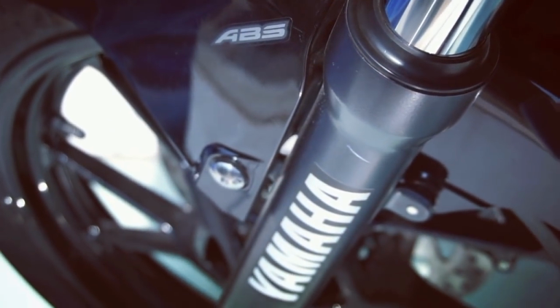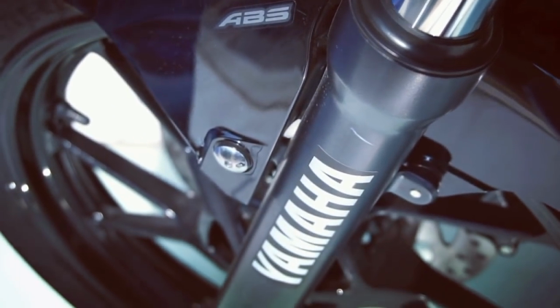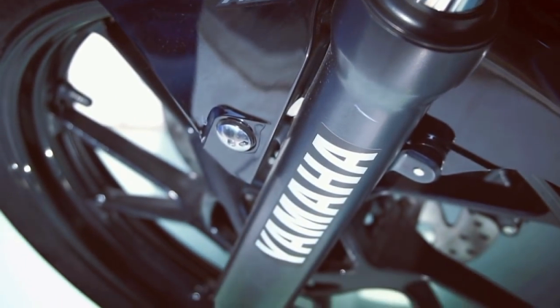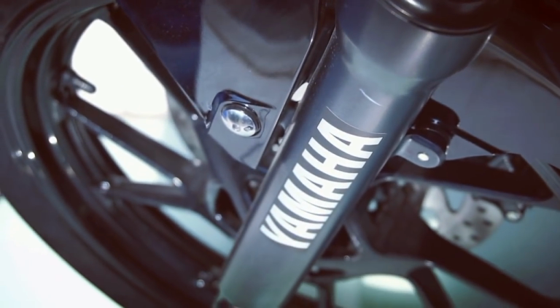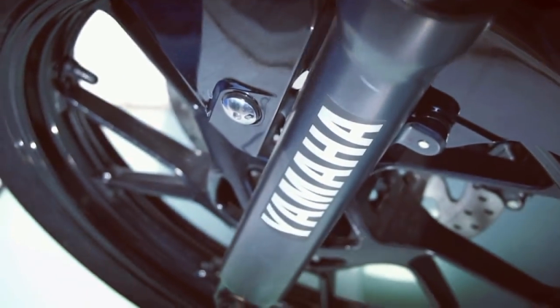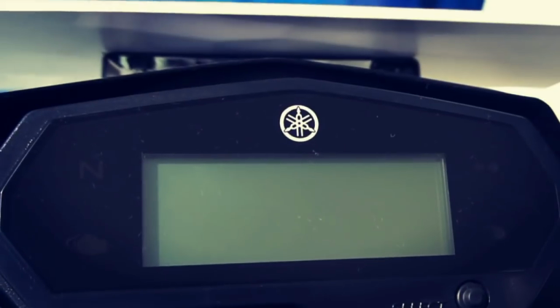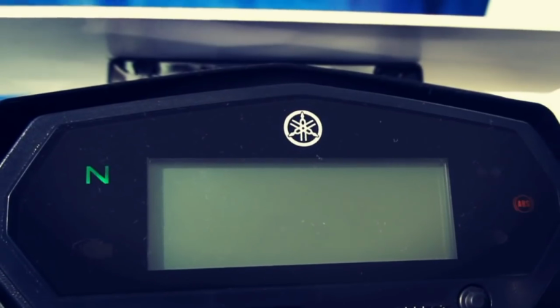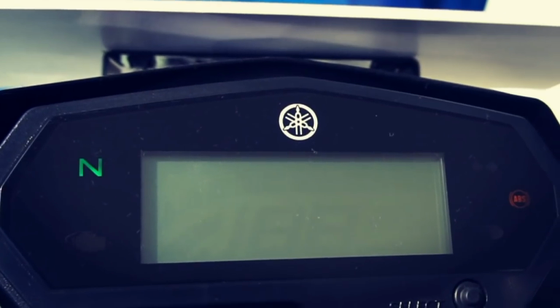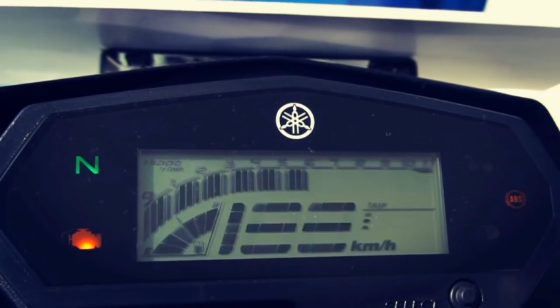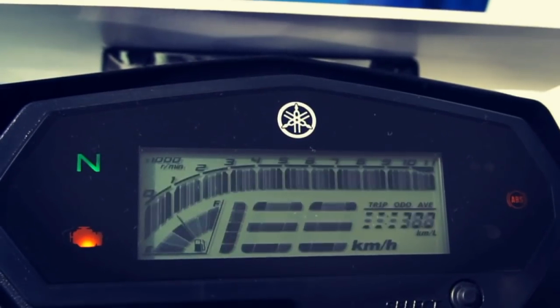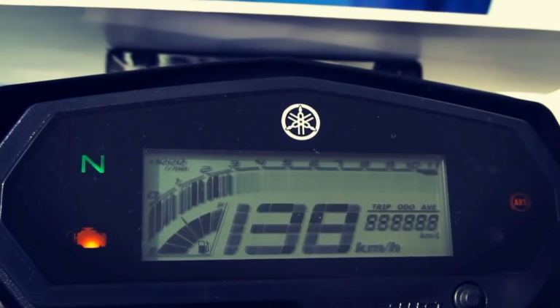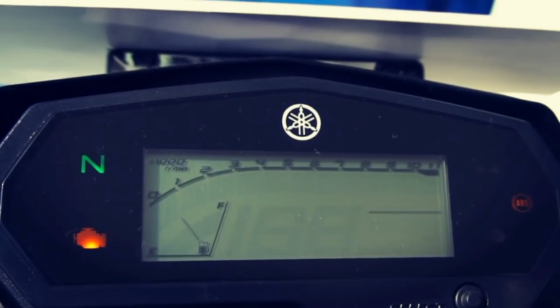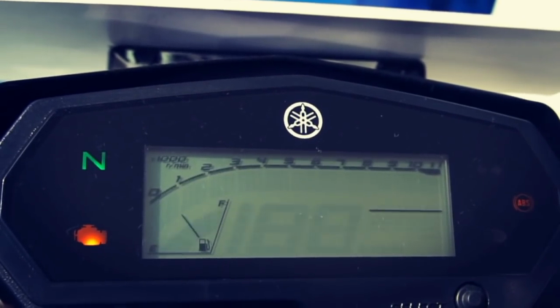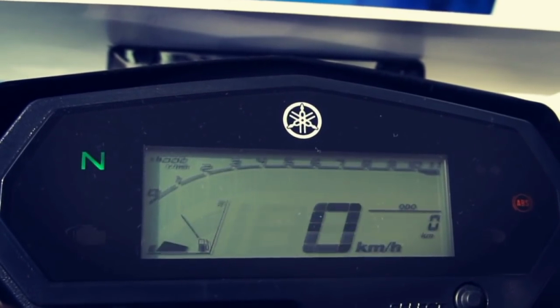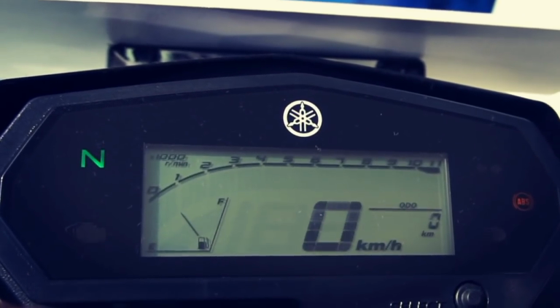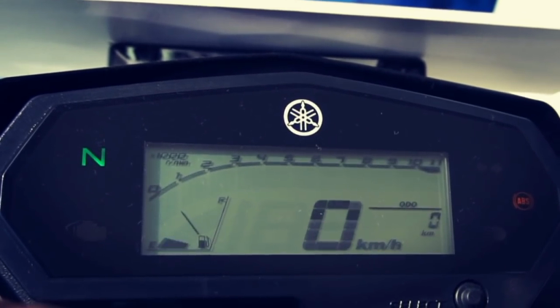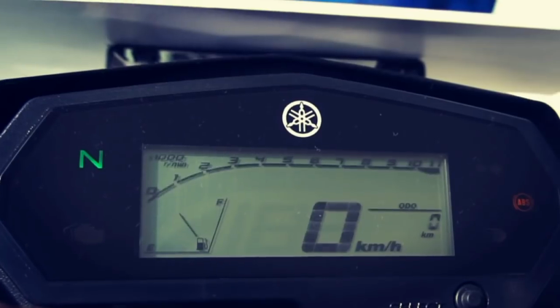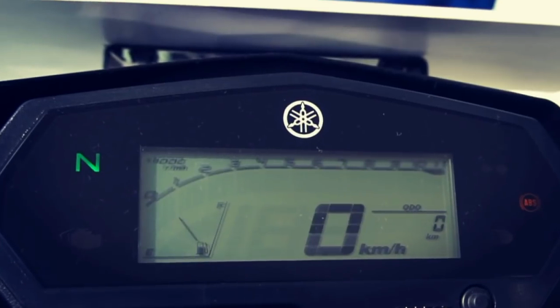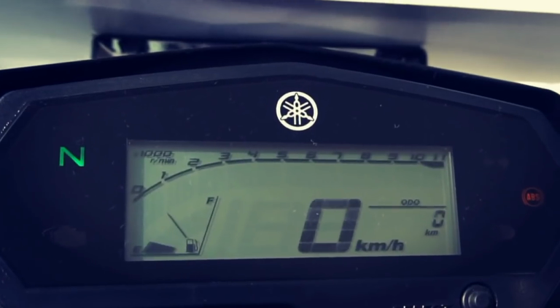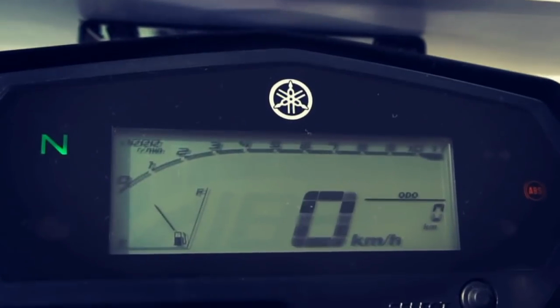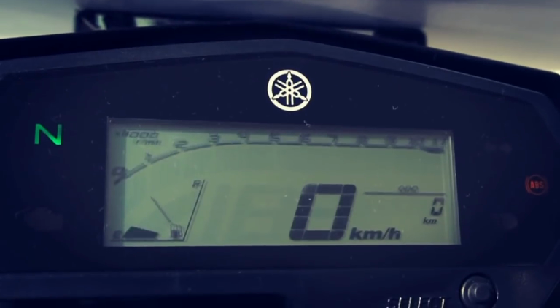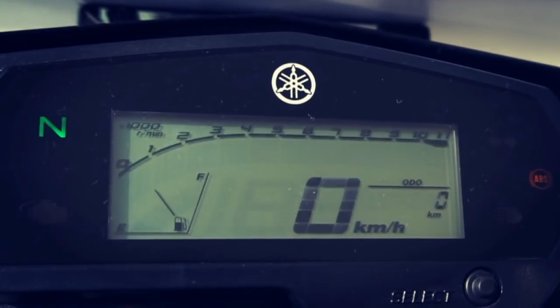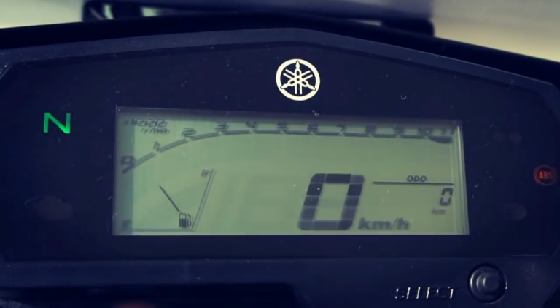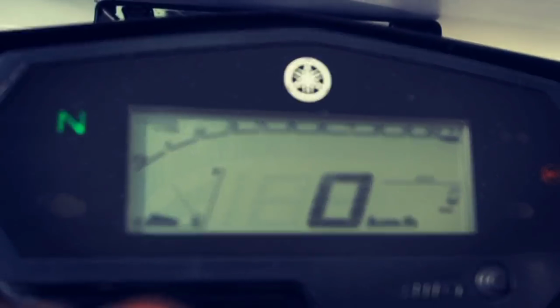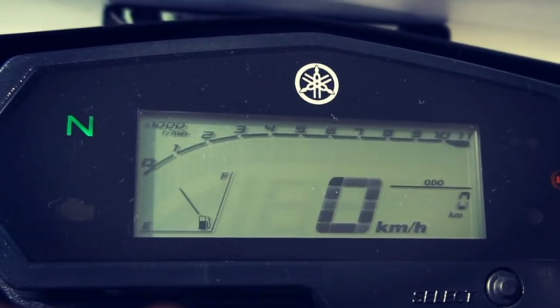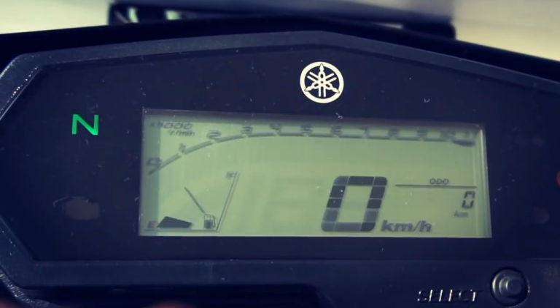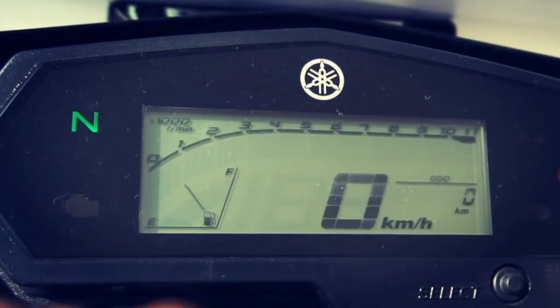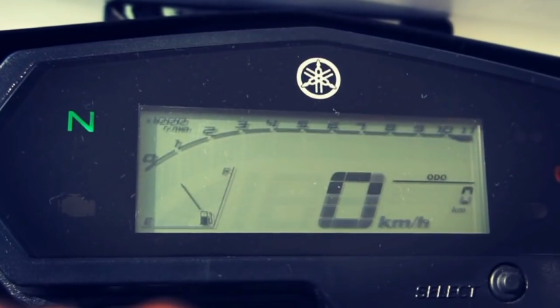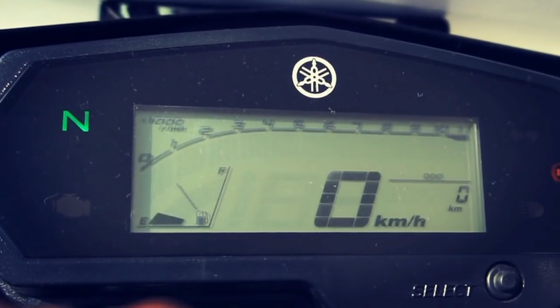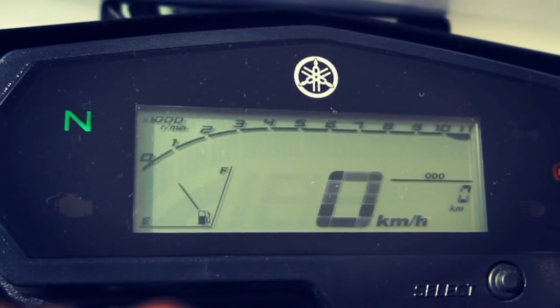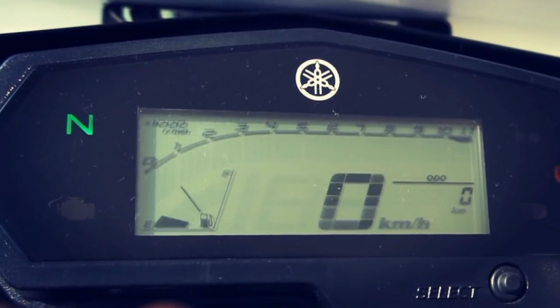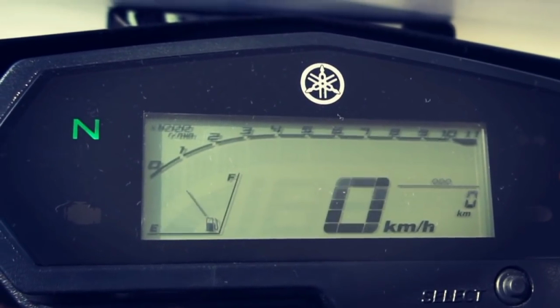The instrument cluster is the same small LCD unit which displays the odometer, tachometer, fuel gauge, and ABS indicator. However, it still doesn't get a gear position indicator.